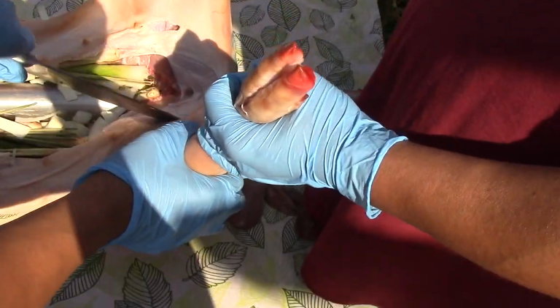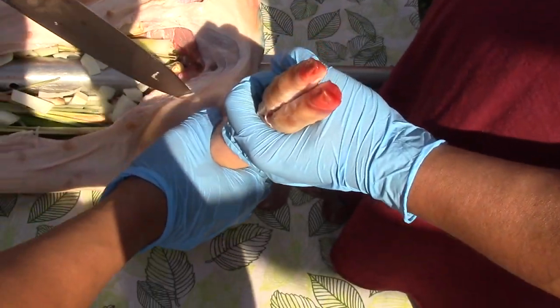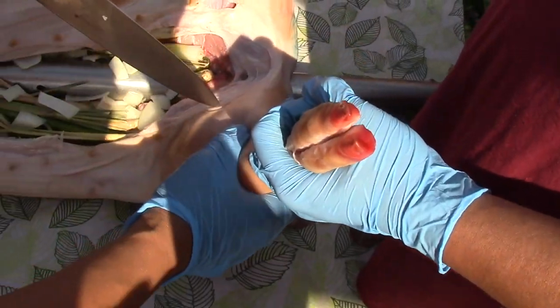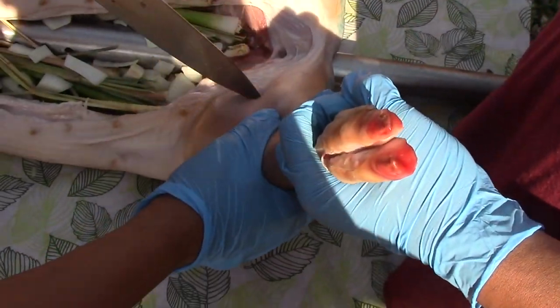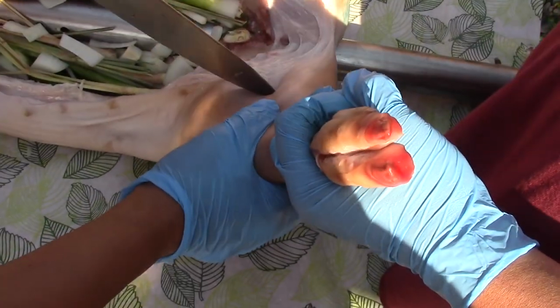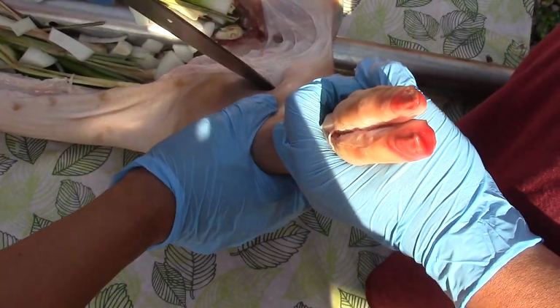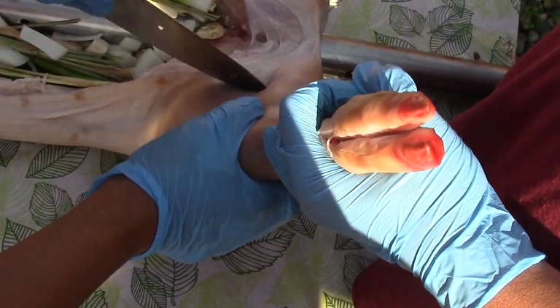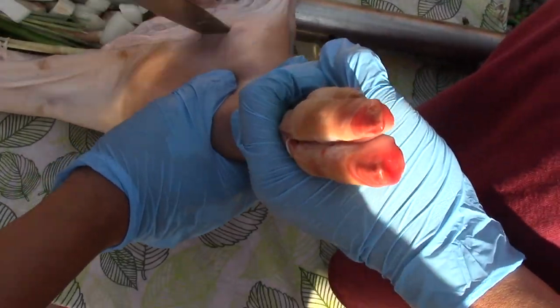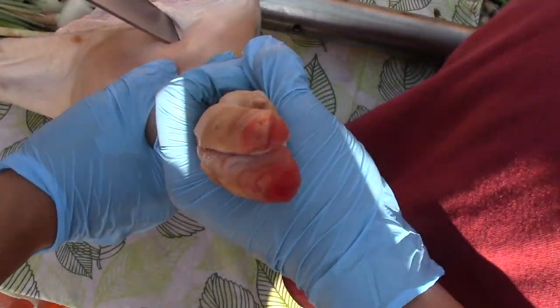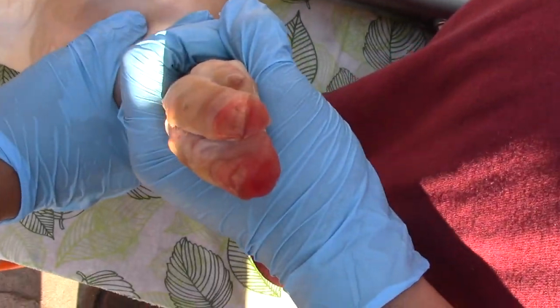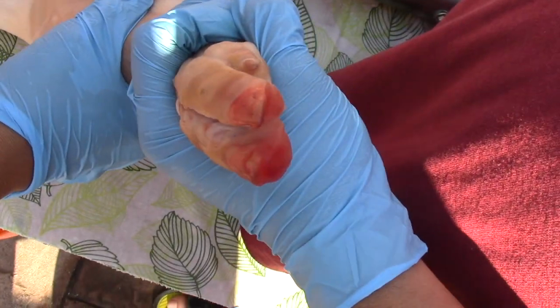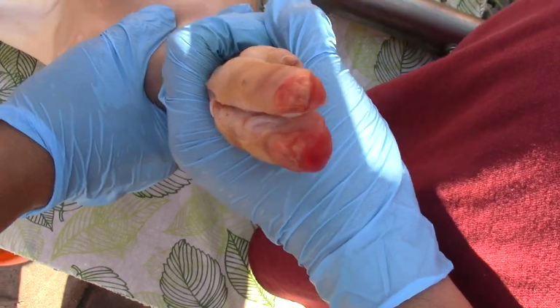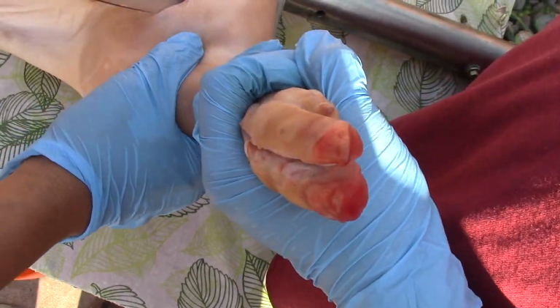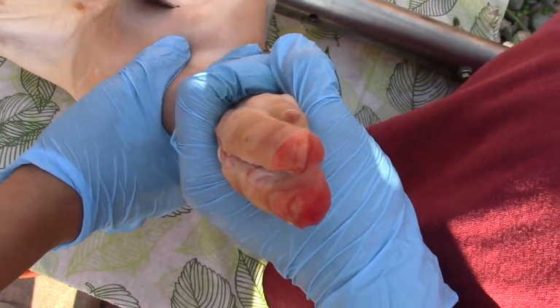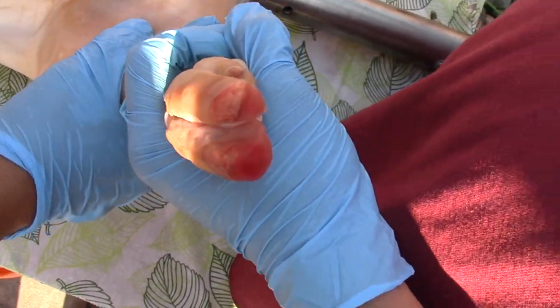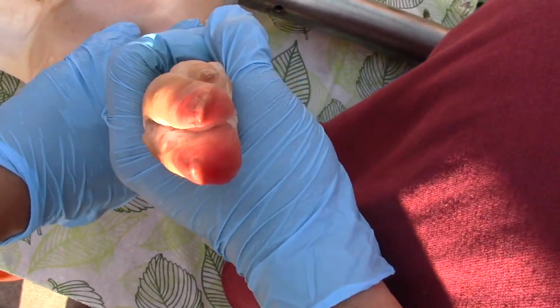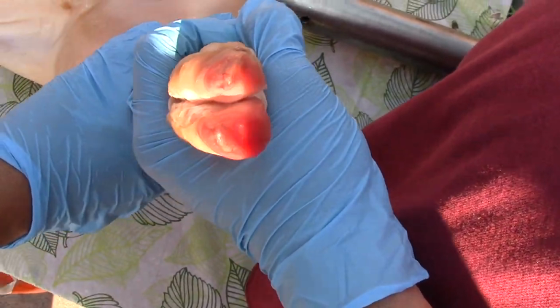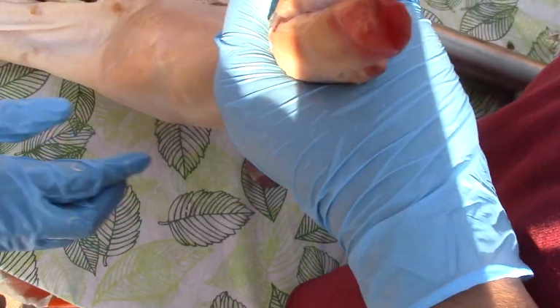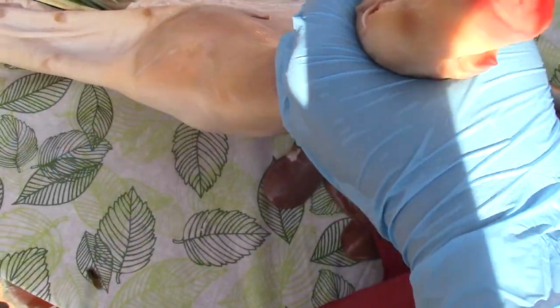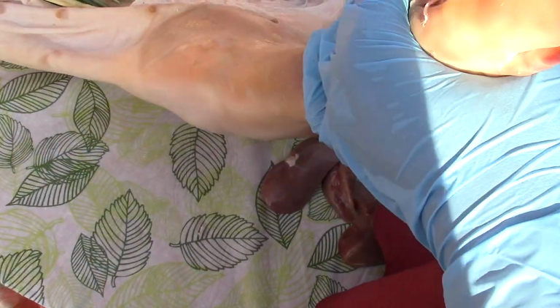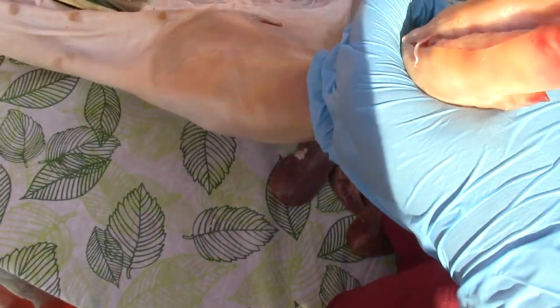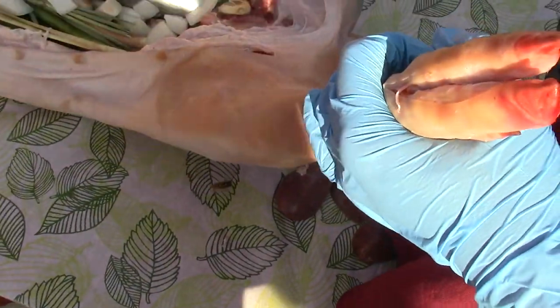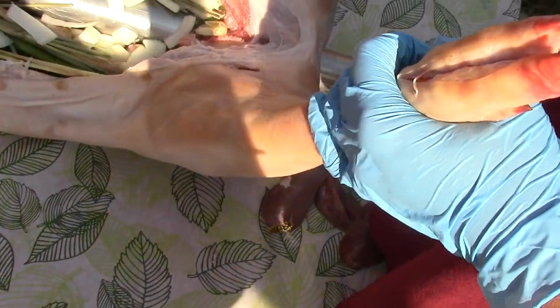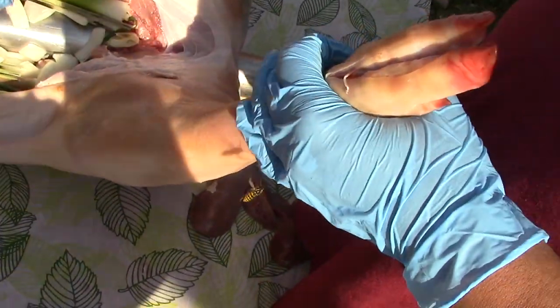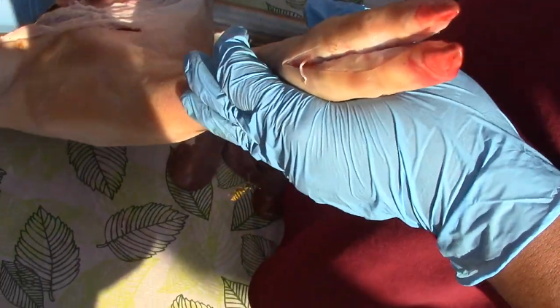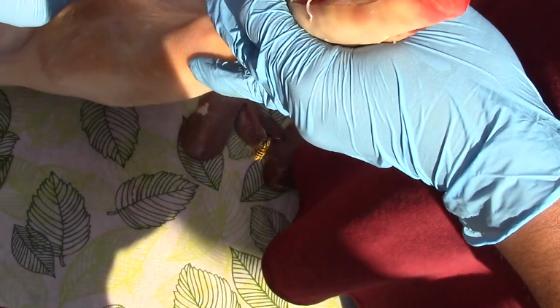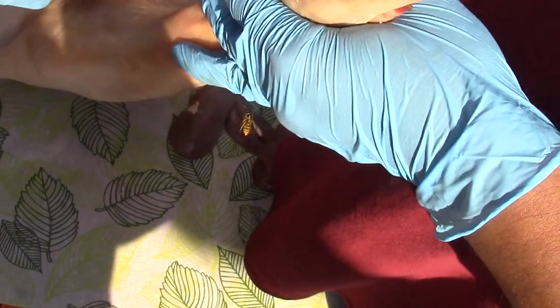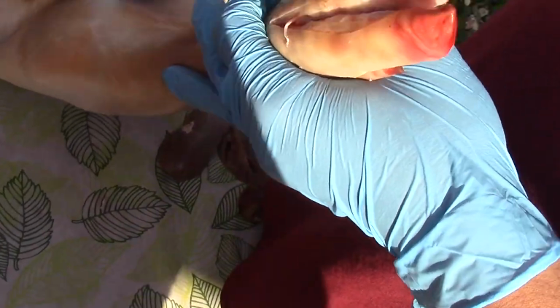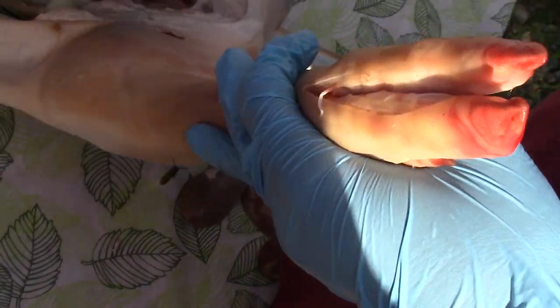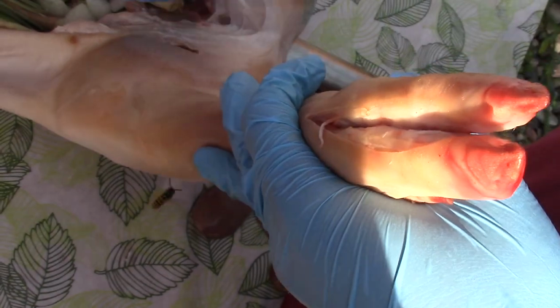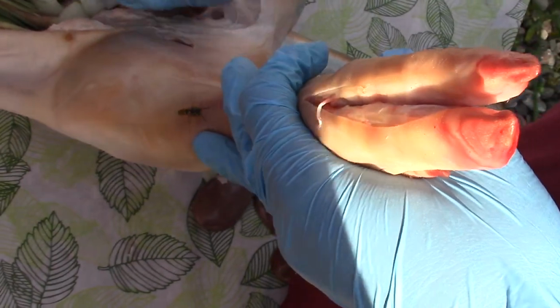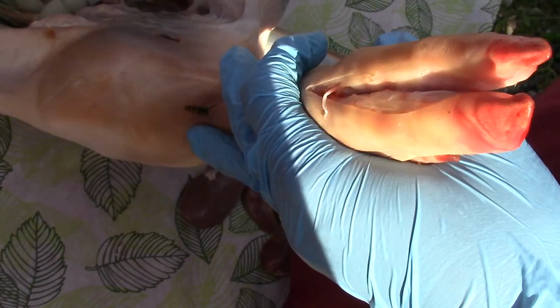I'm going to put a little bit of garlic and salt in through the slits as well, so it gets right into the meat. Squeeze the garlic in through here — put it right in there.